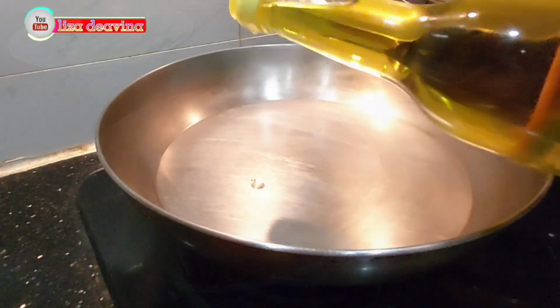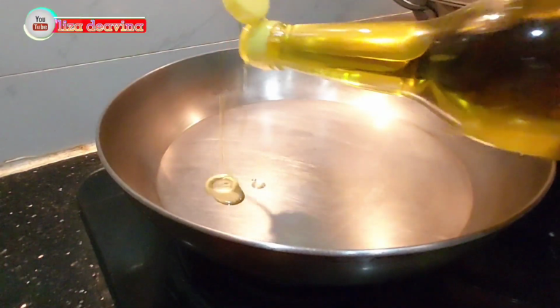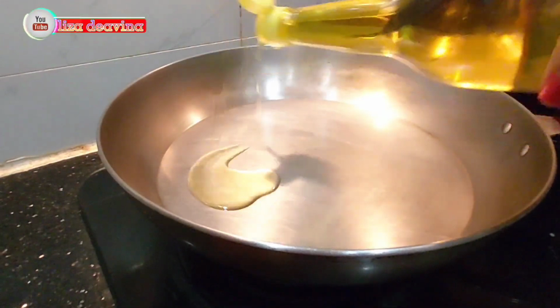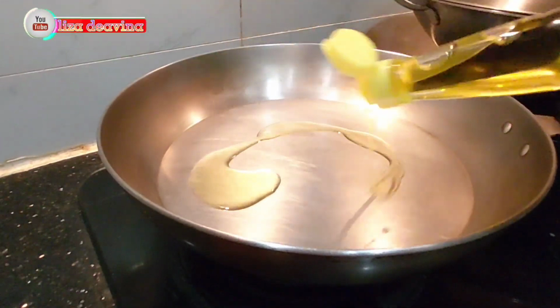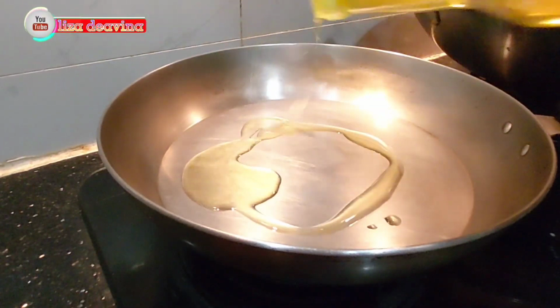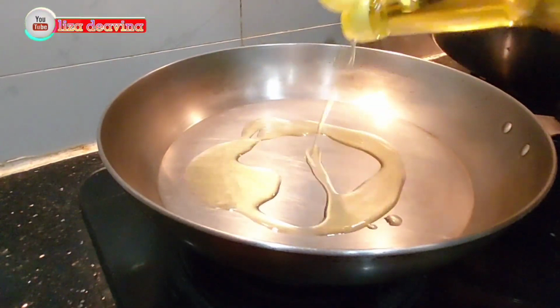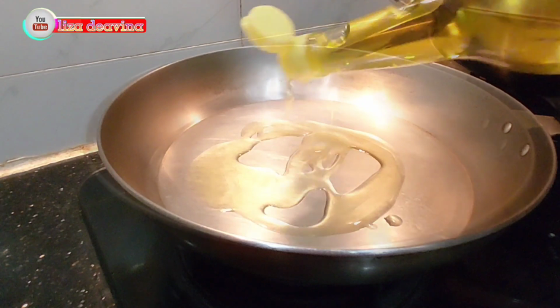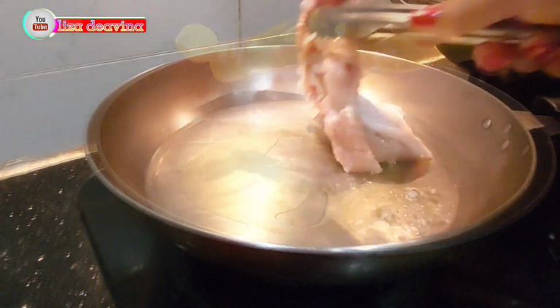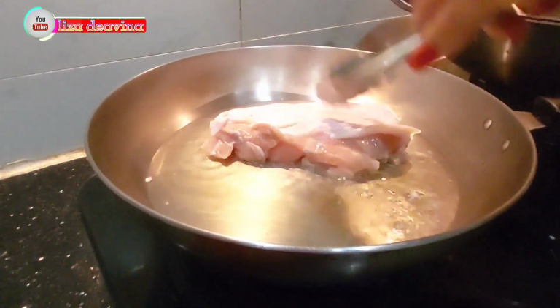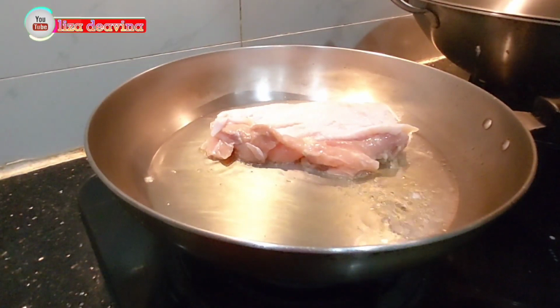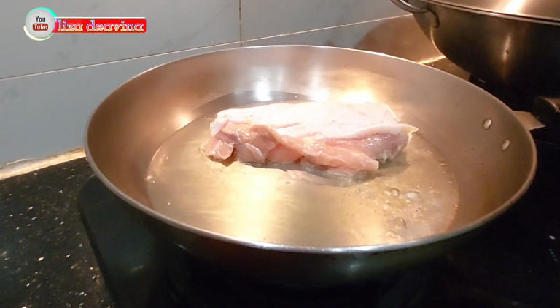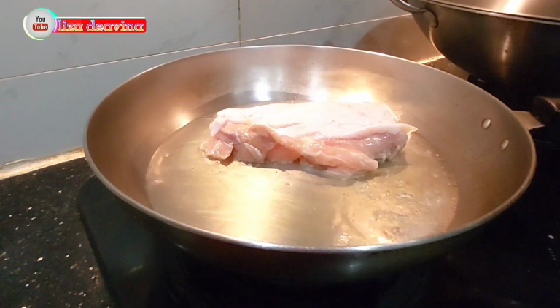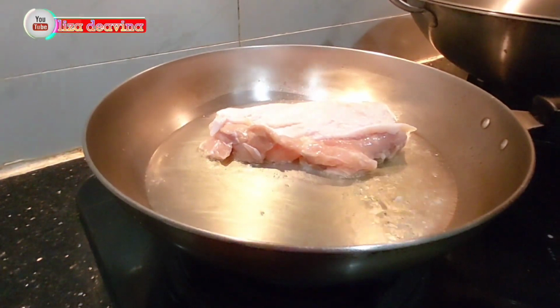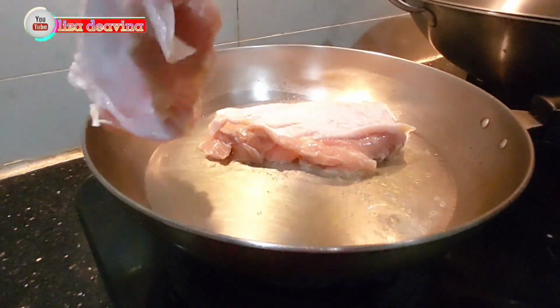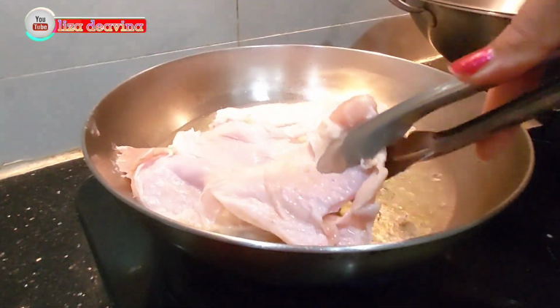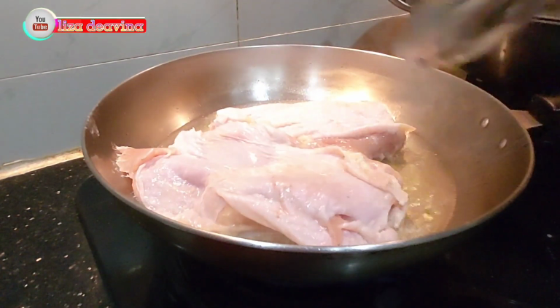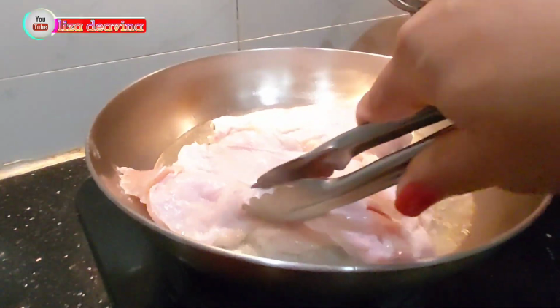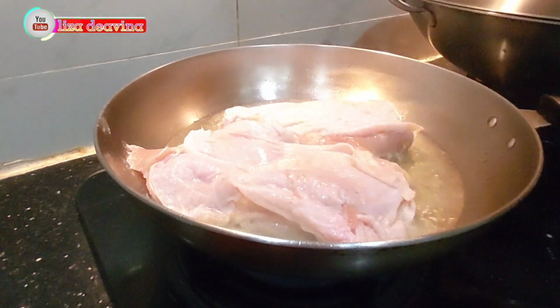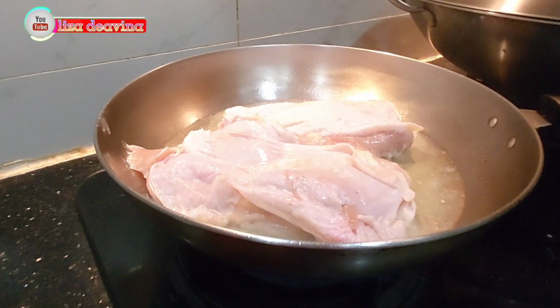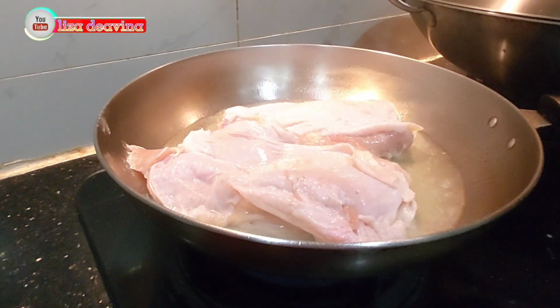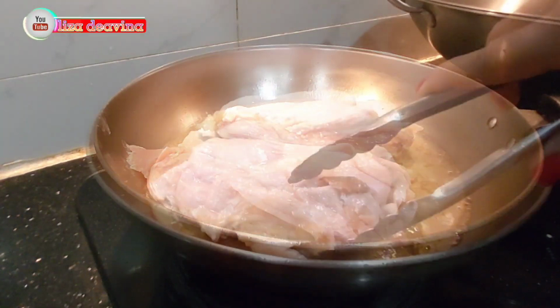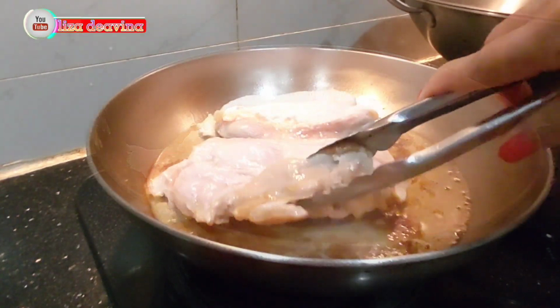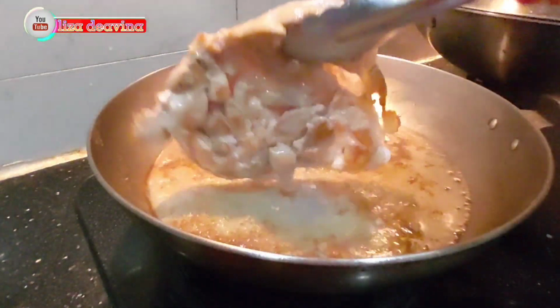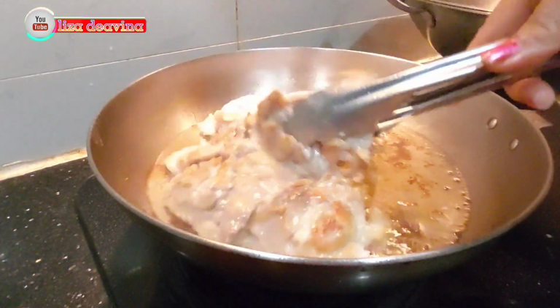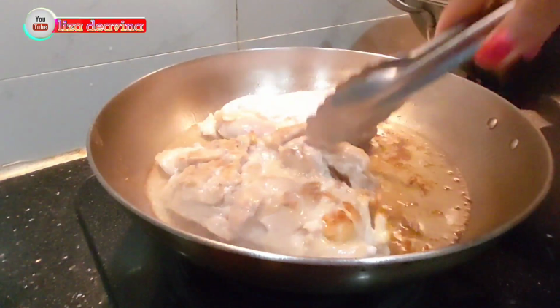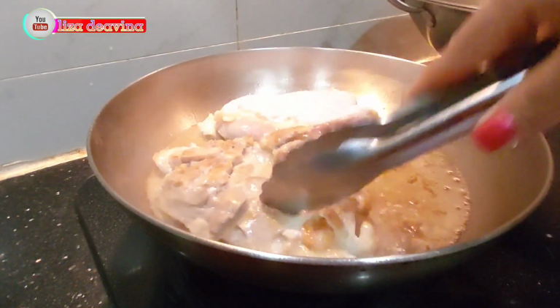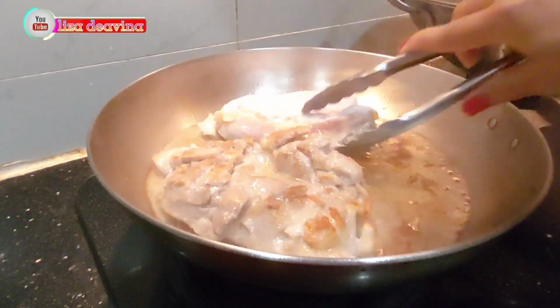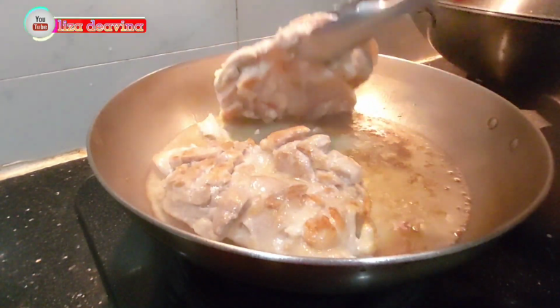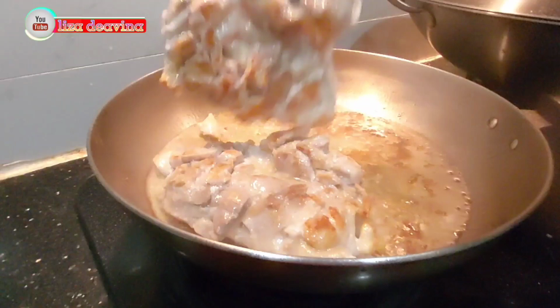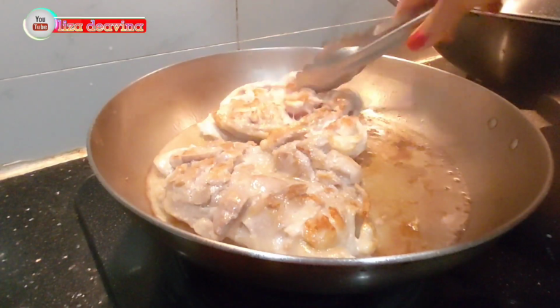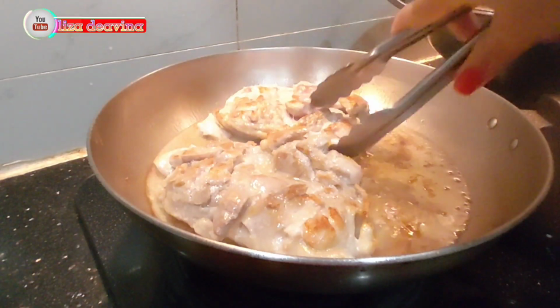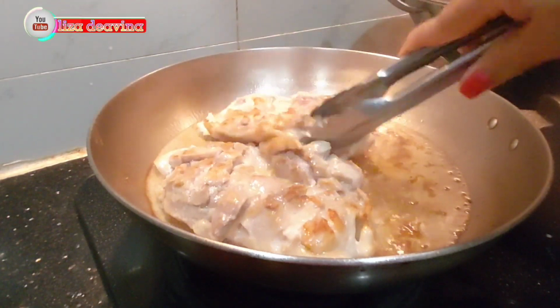Panaskan minyak secukupnya. Setelah minyak panas, goreng daging ayamnya, dan balik di kedua sisinya sampai matang.